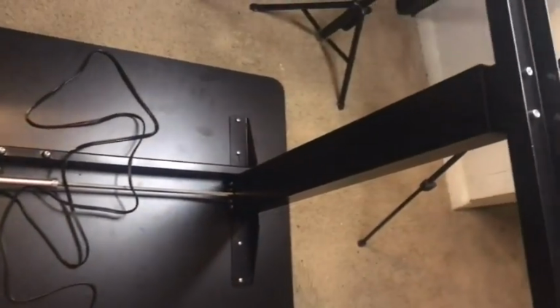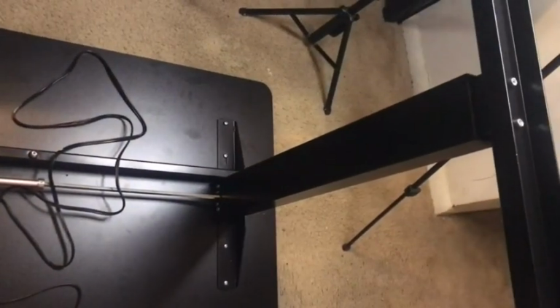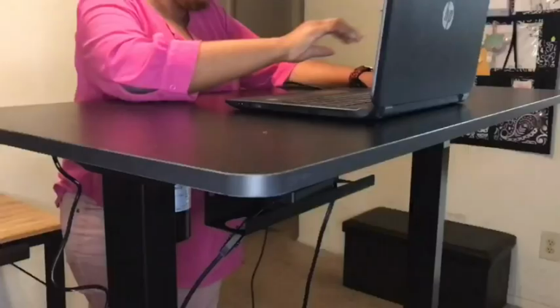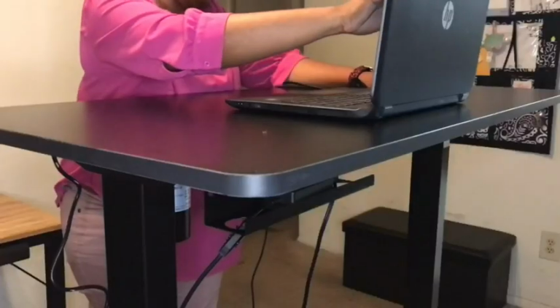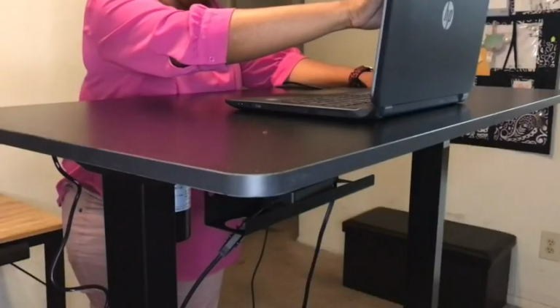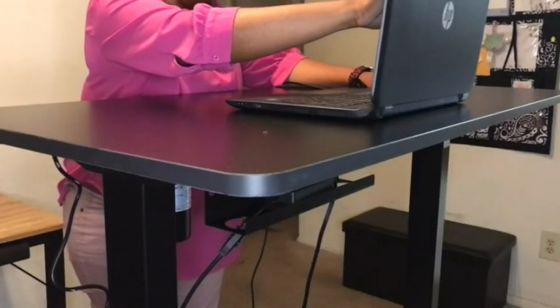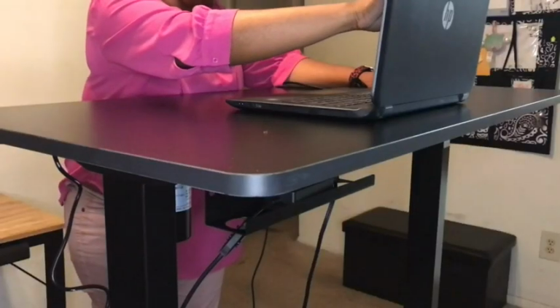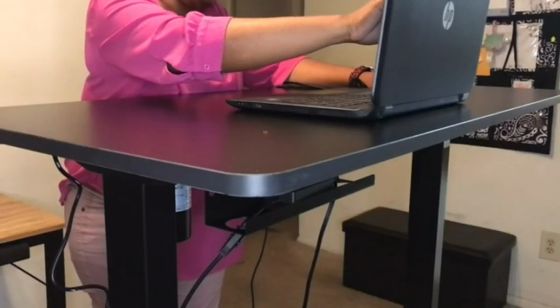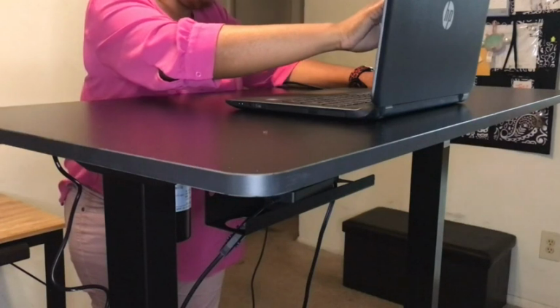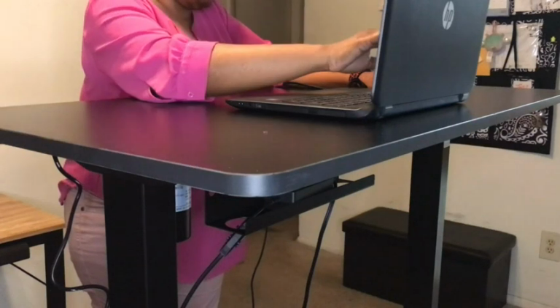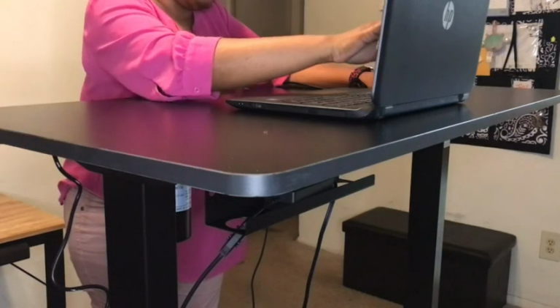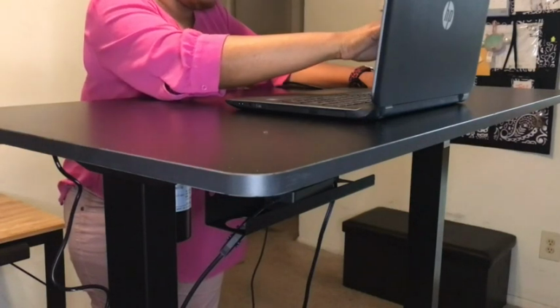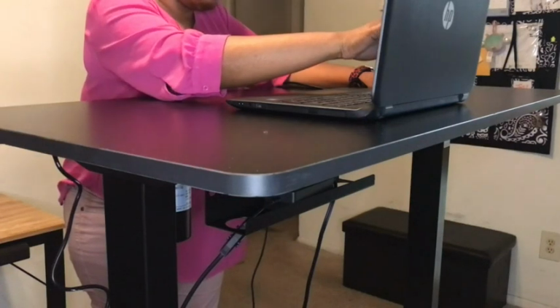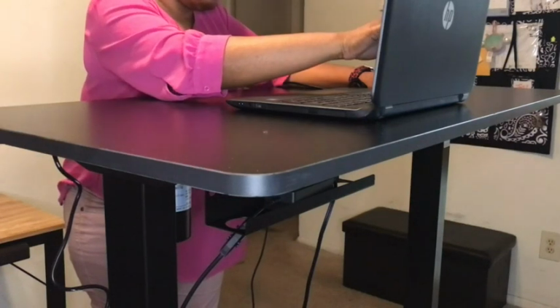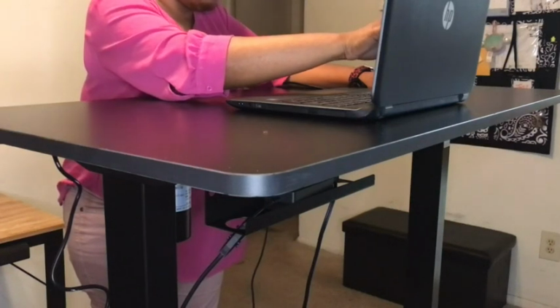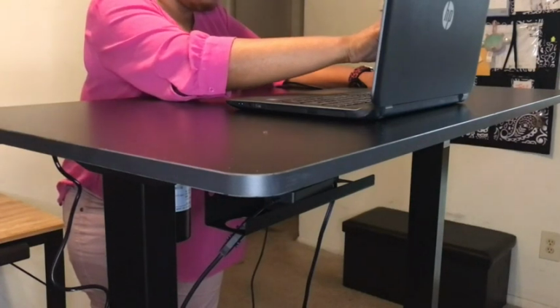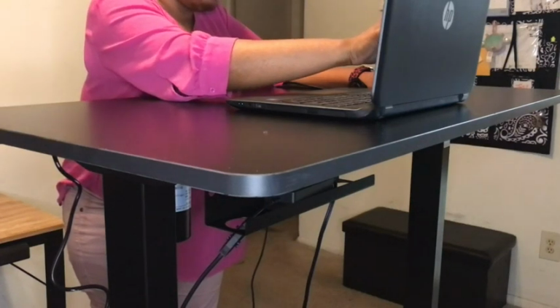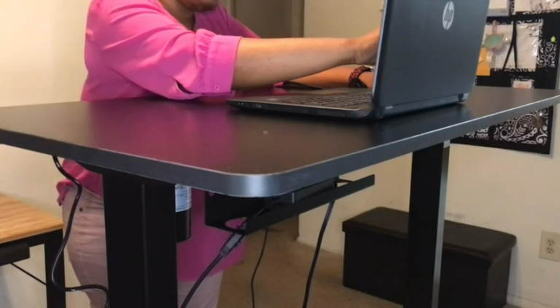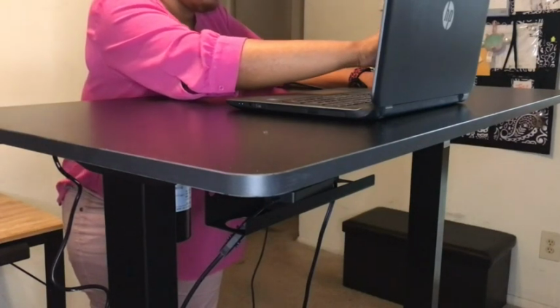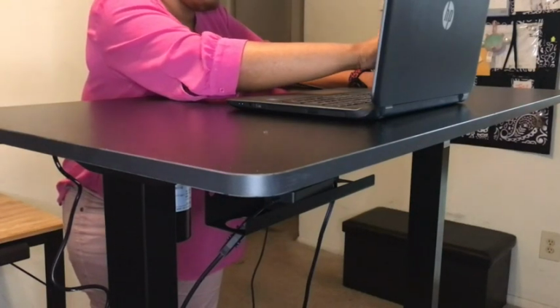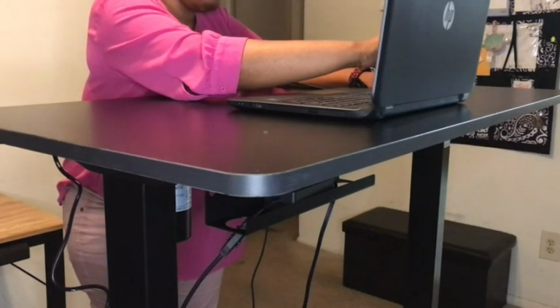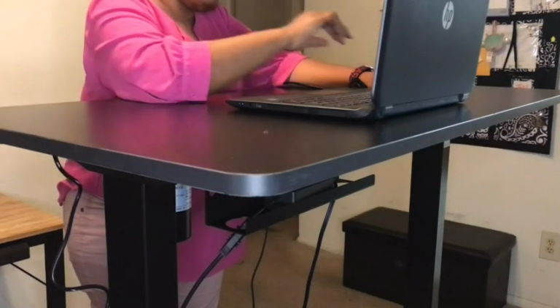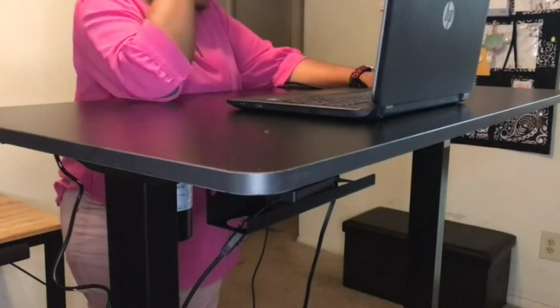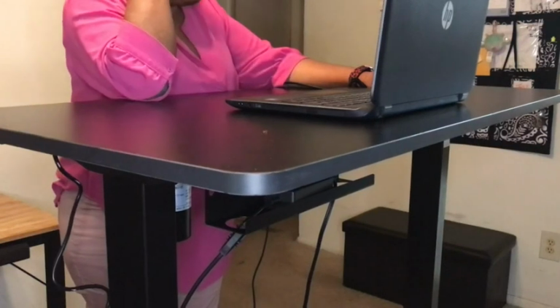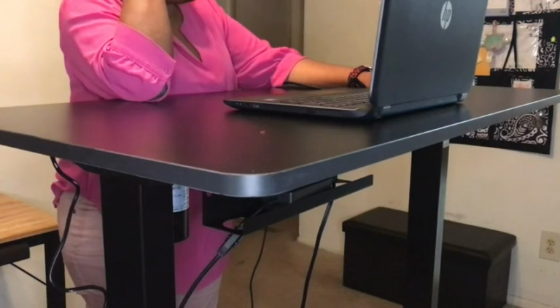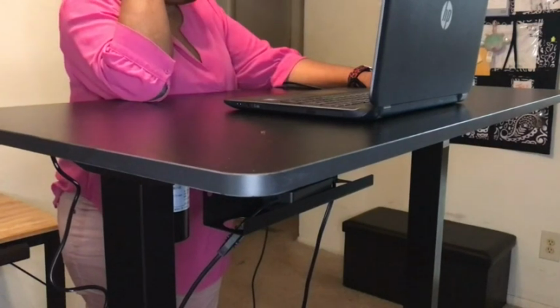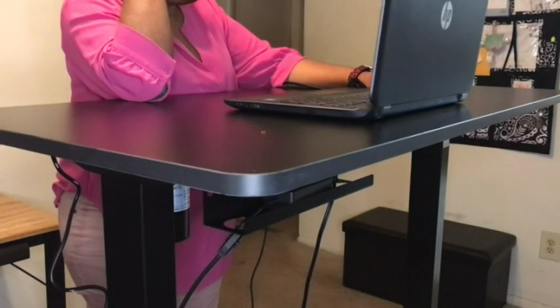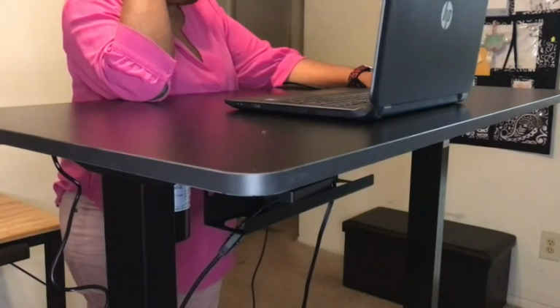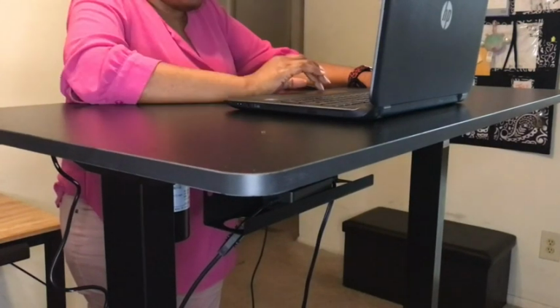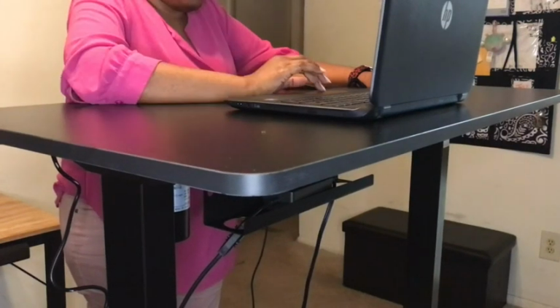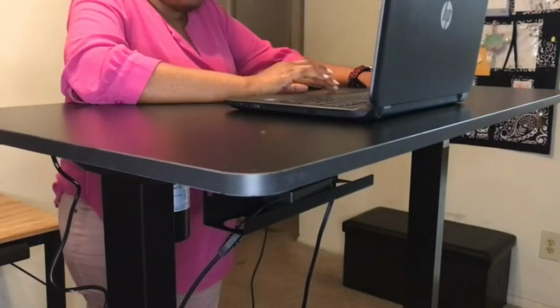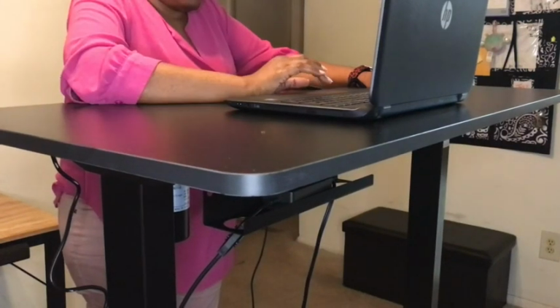Something else that you'll notice is that underneath the desk is an area where the battery sits — it has its own little carriage. This is also a great area for you to be able to put your cords to keep them out of the way.